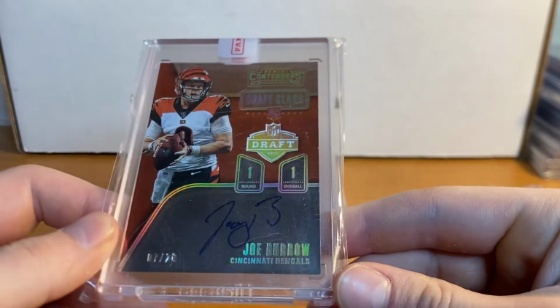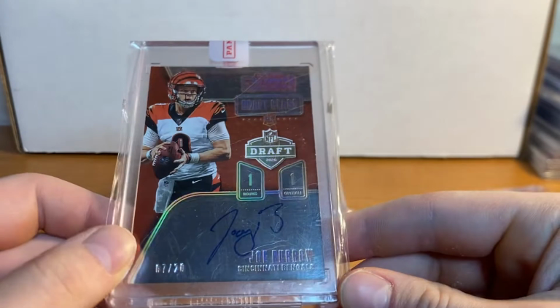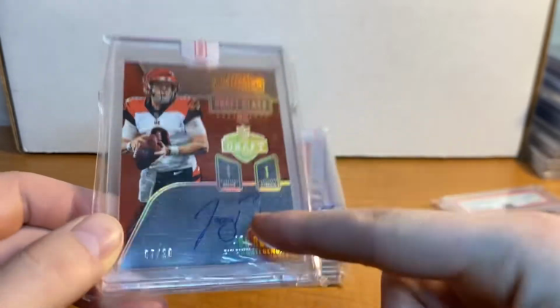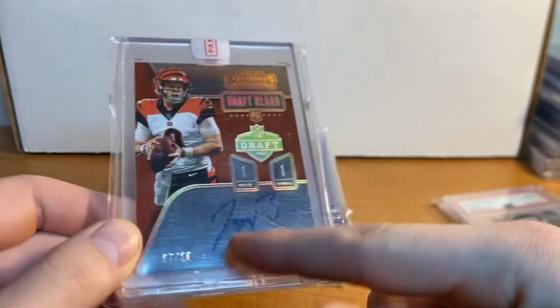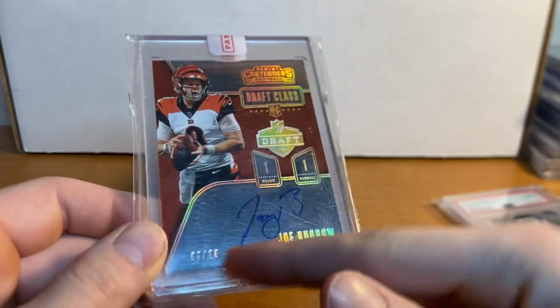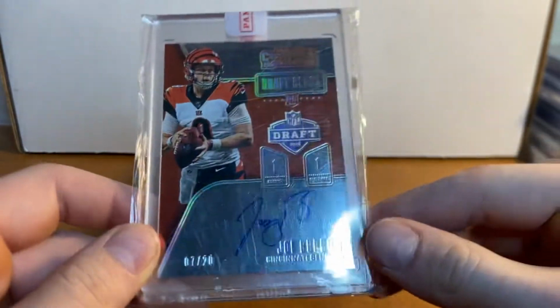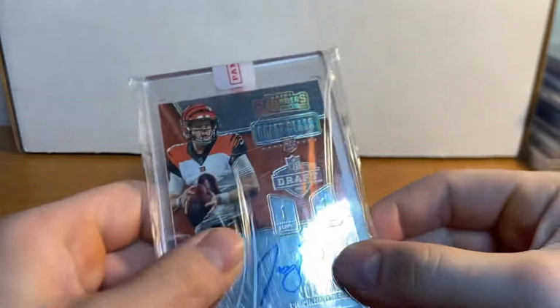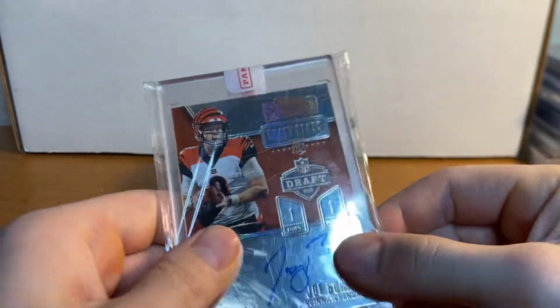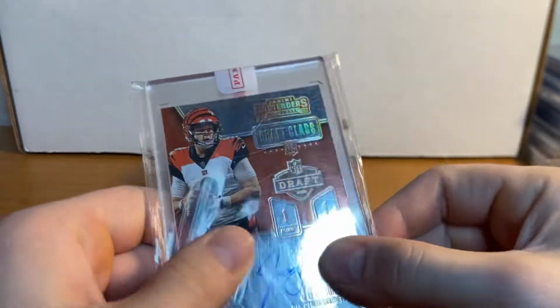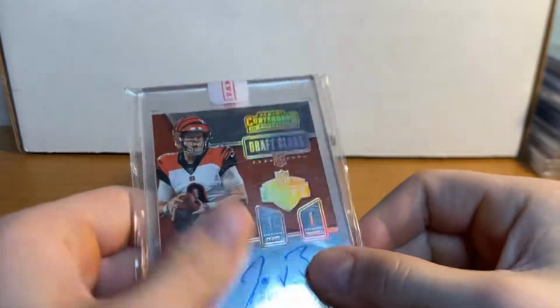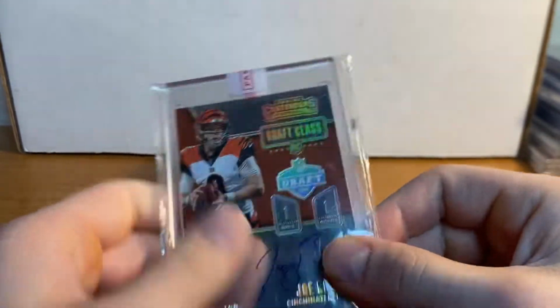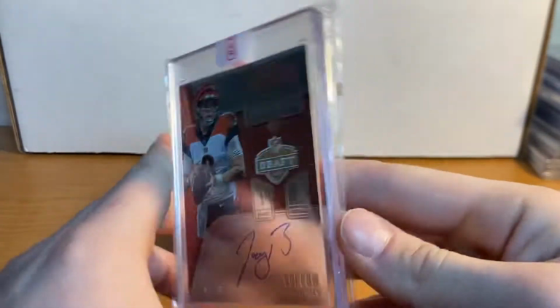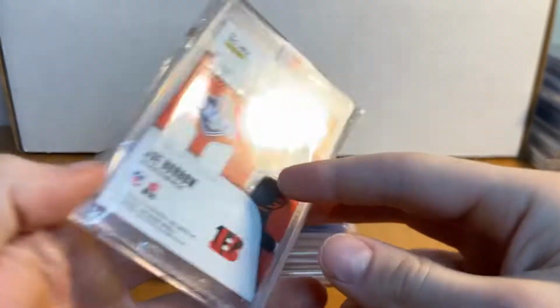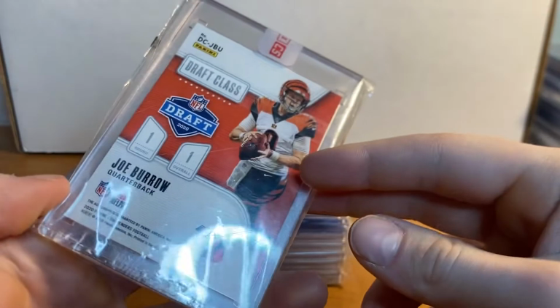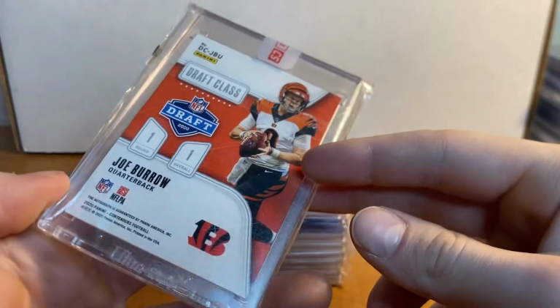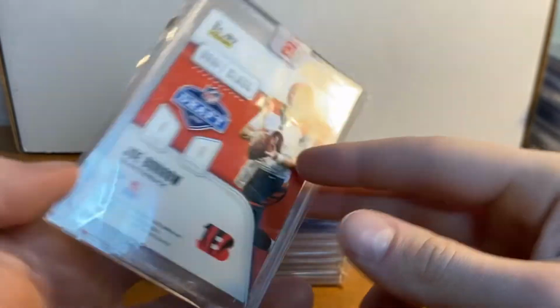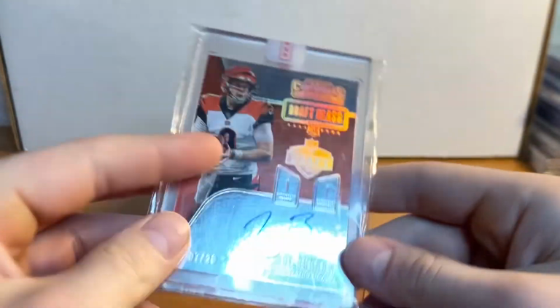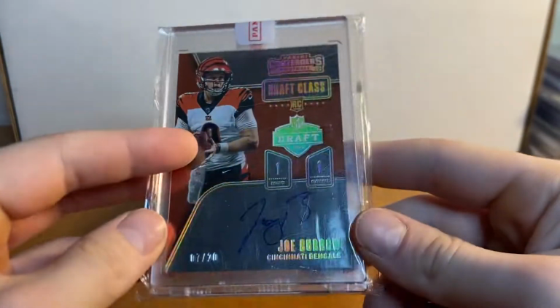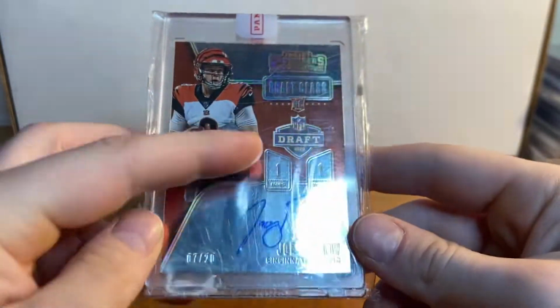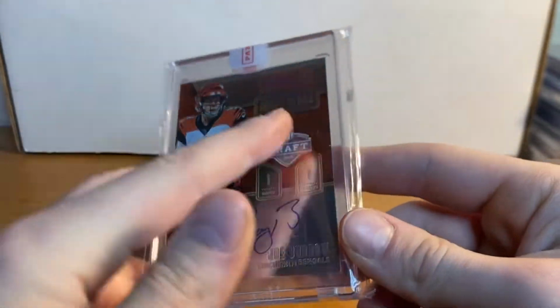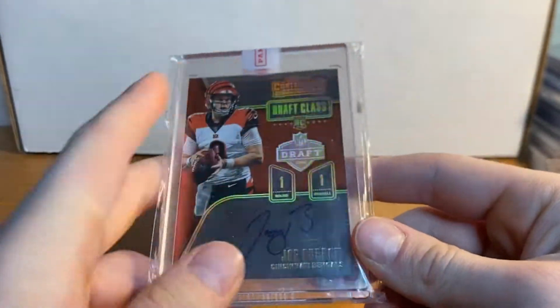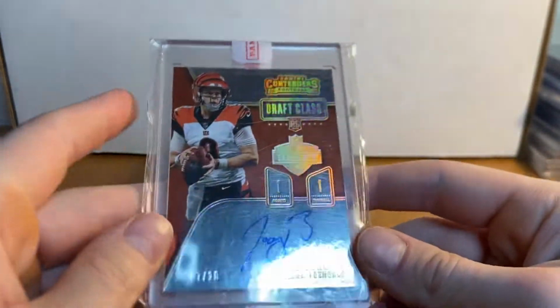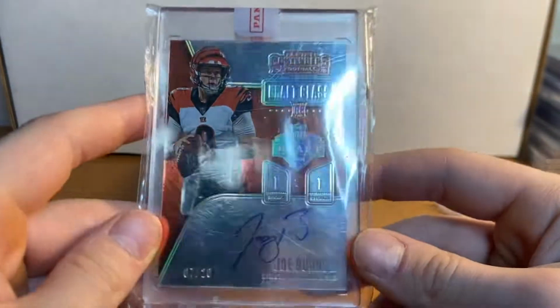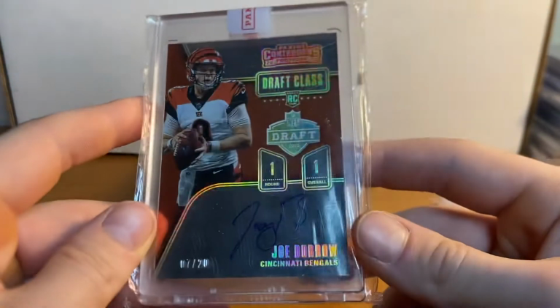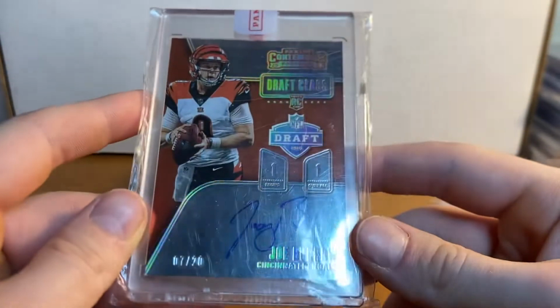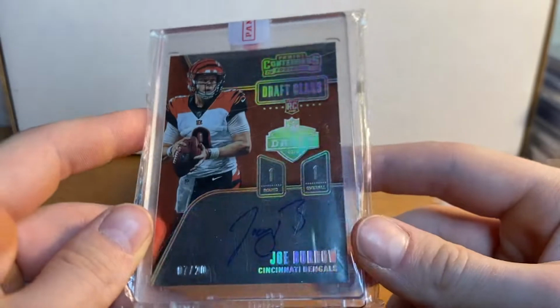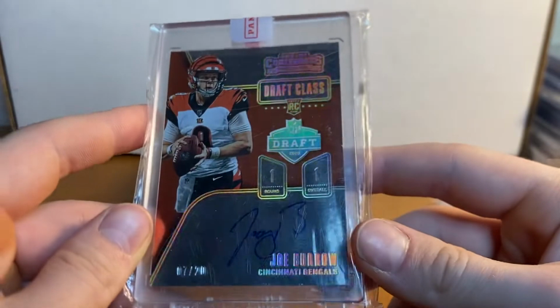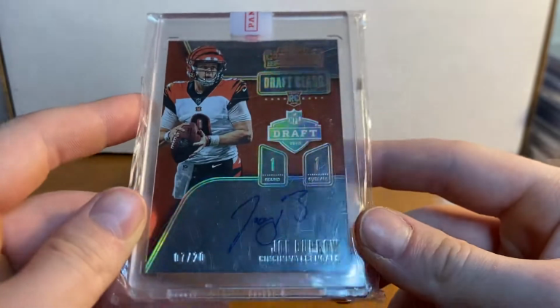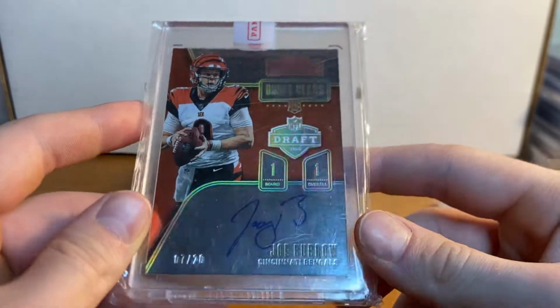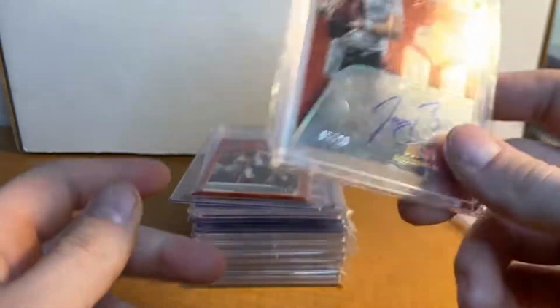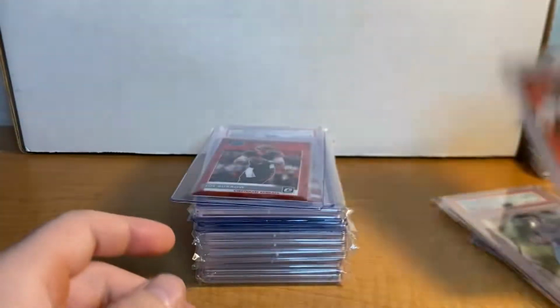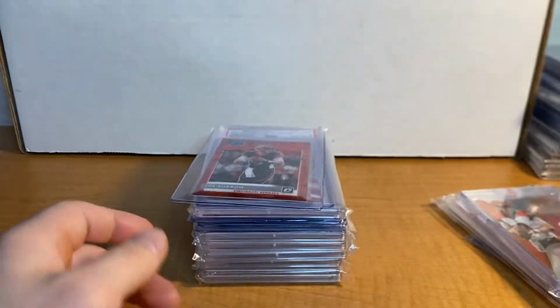I picked this up a long time ago — Joe Burrow on-card auto, 7 of 20. The scratches are on the slip around it. Joe Burrow first pick, first overall autograph, draft class Contenders on-card auto. Pretty sweet one there.